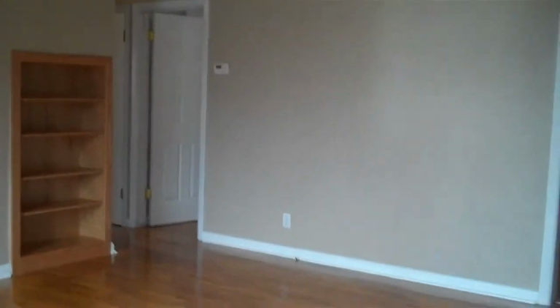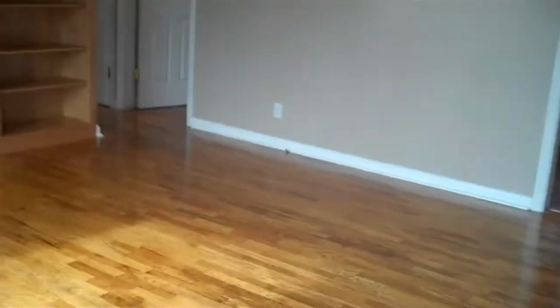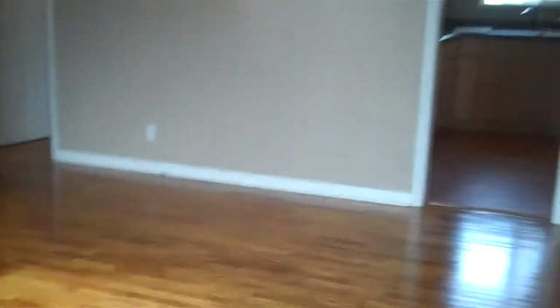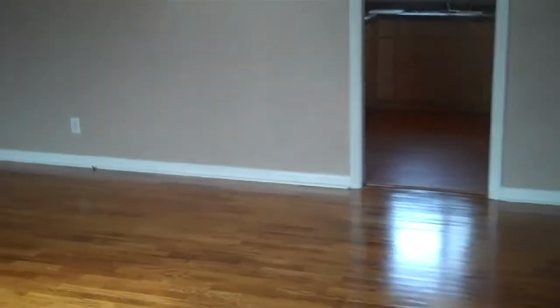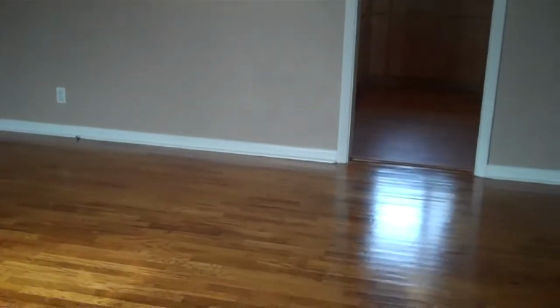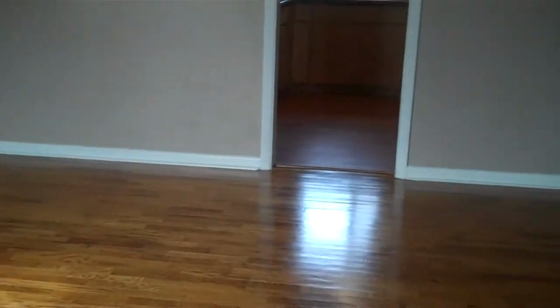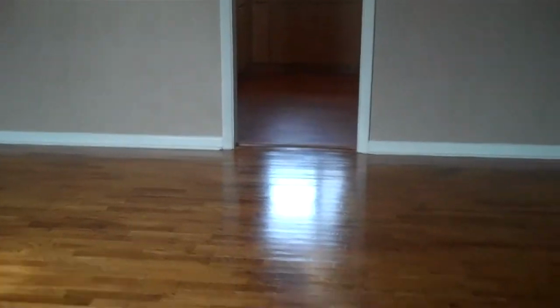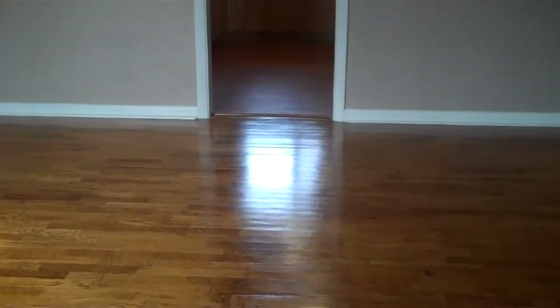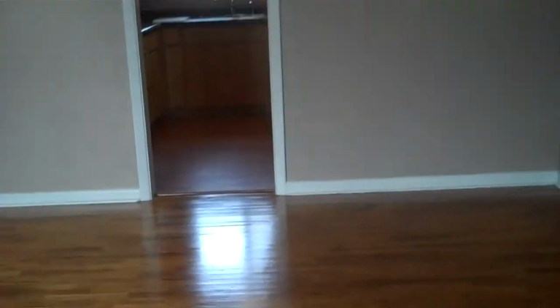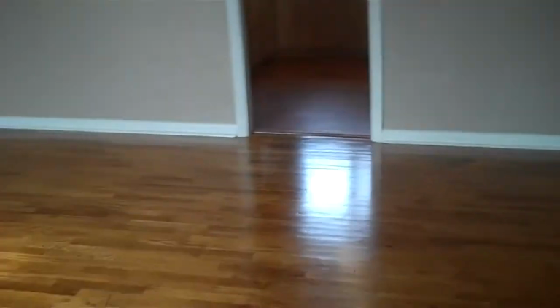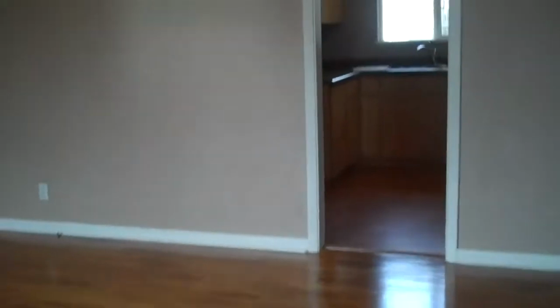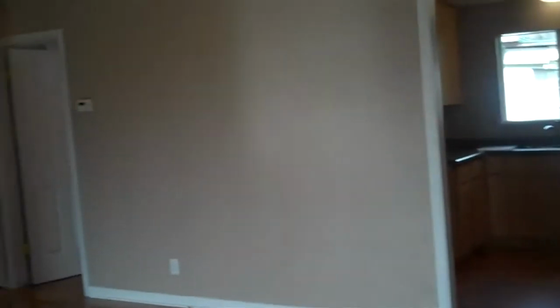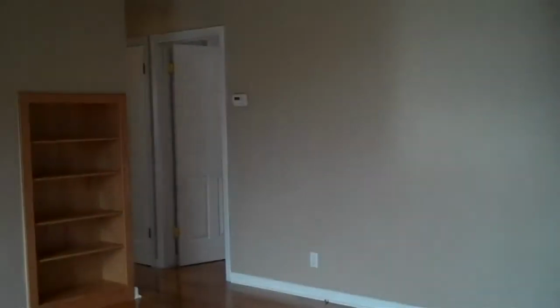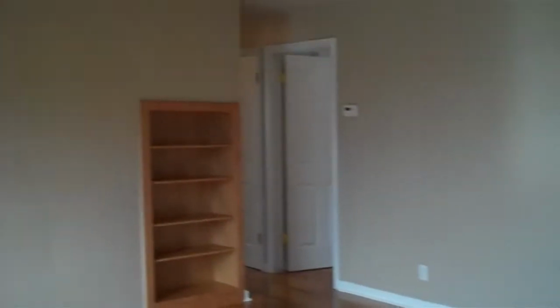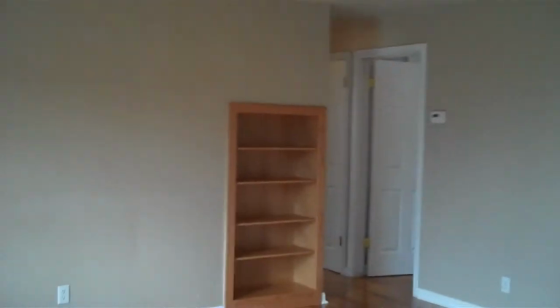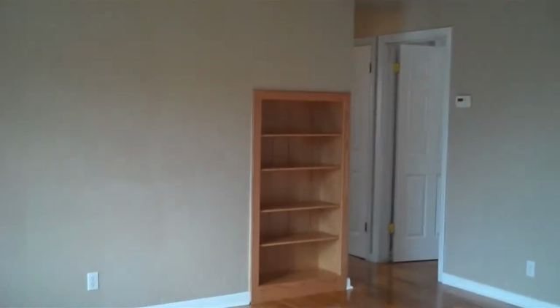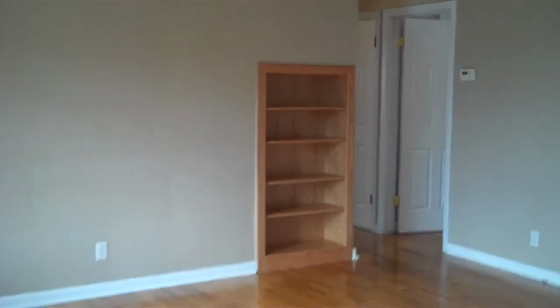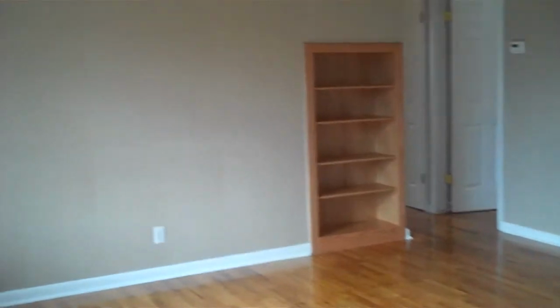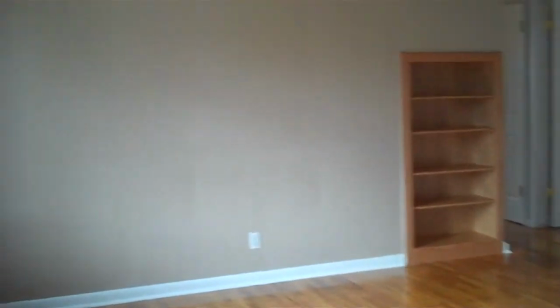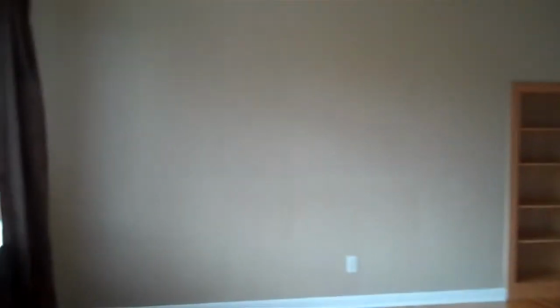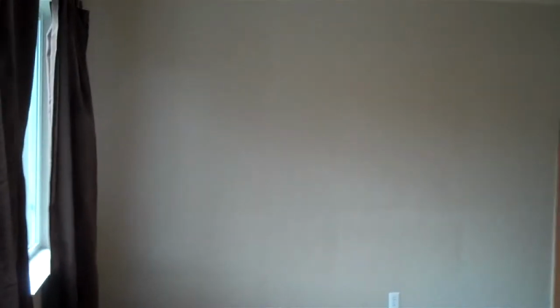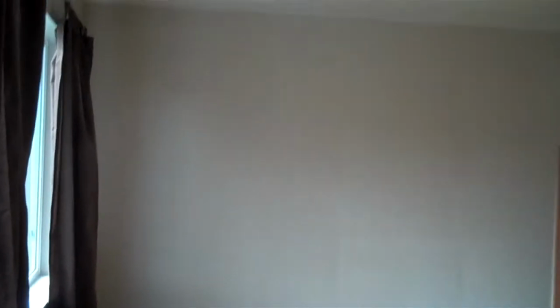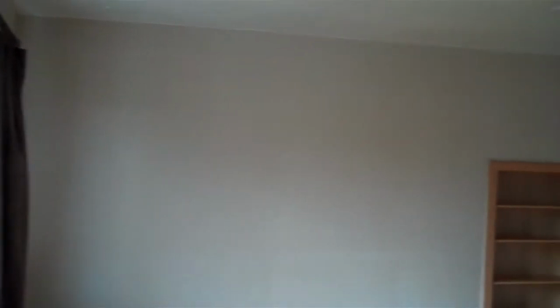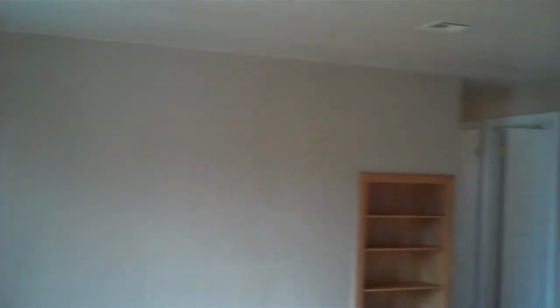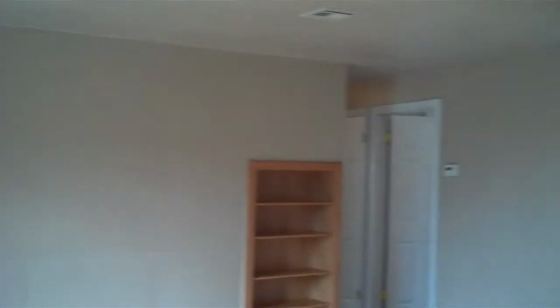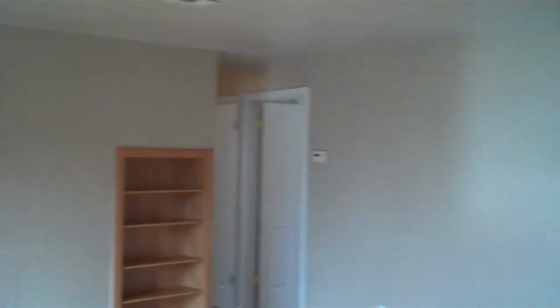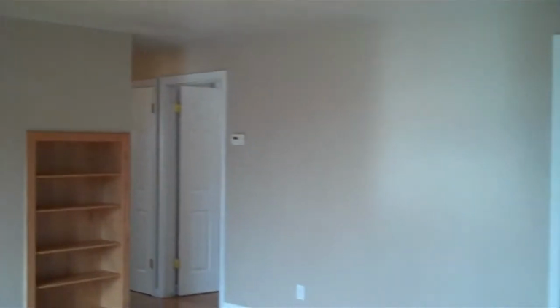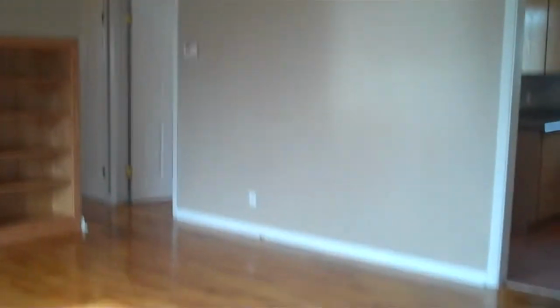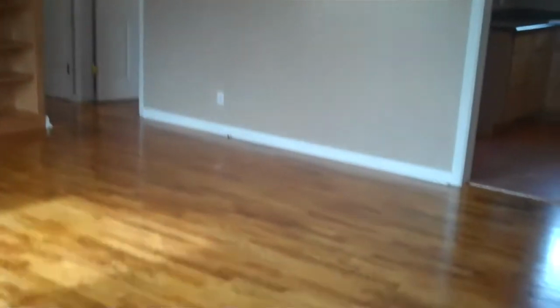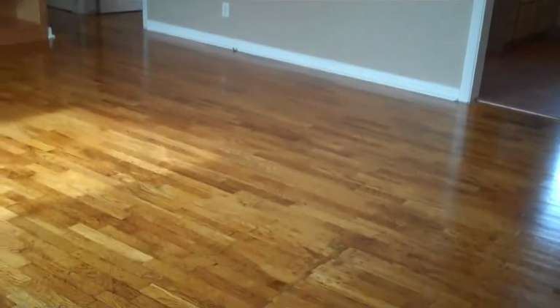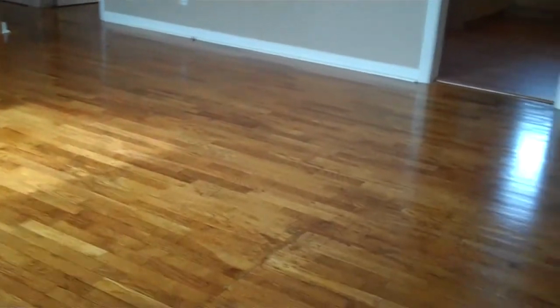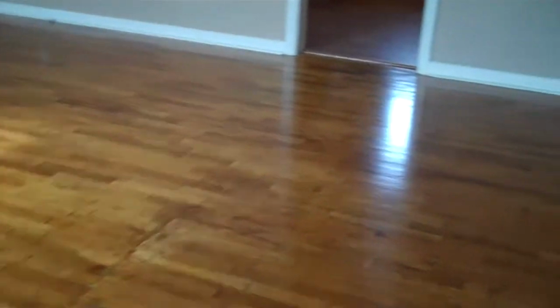you walk into beautiful hardwood floors into the living room, and it has a nice built-in bookcase. The walls are kind of a taupe with the nice hardwood floors.